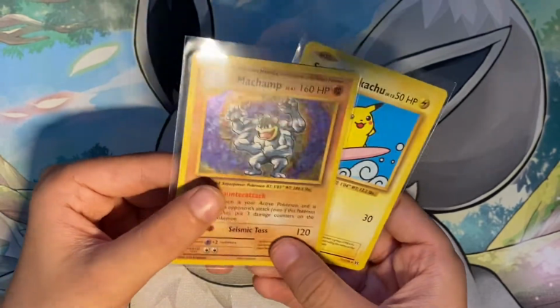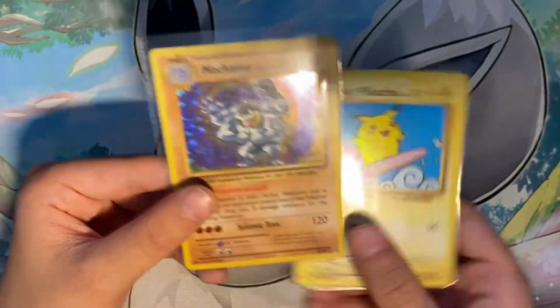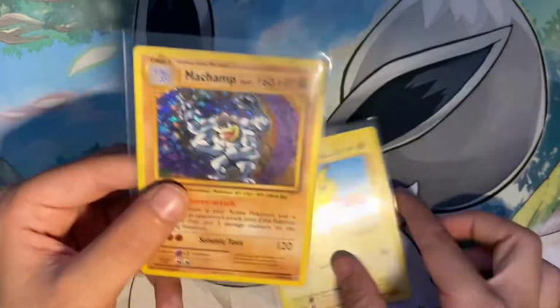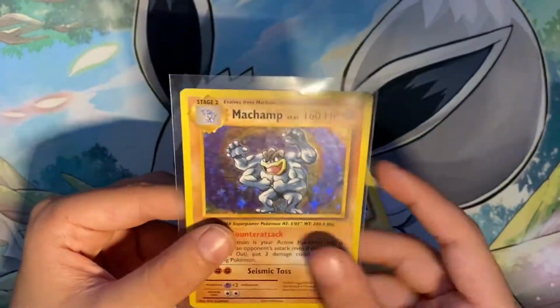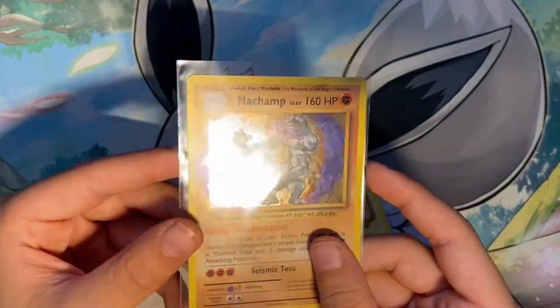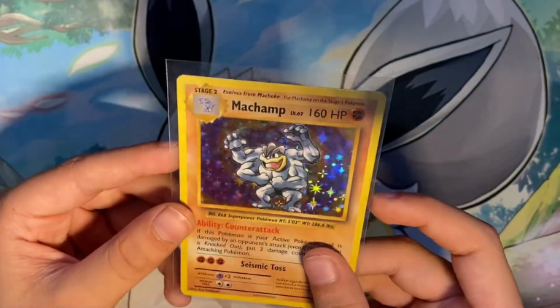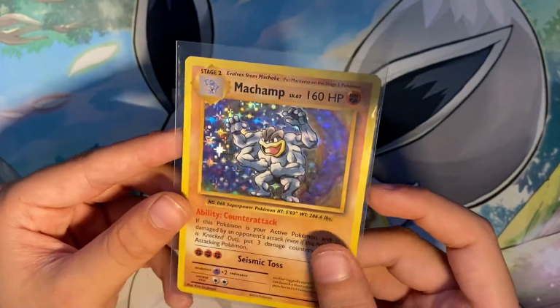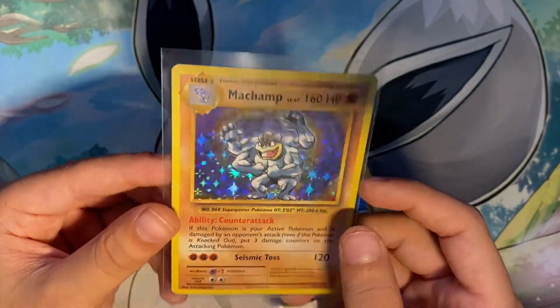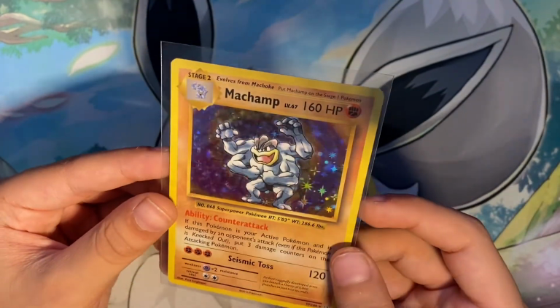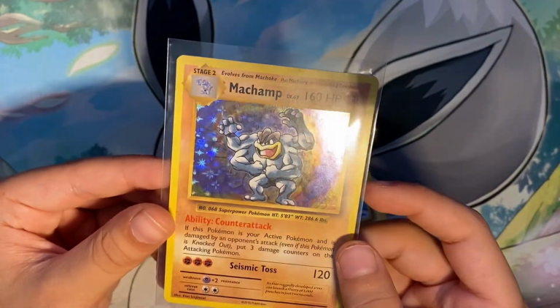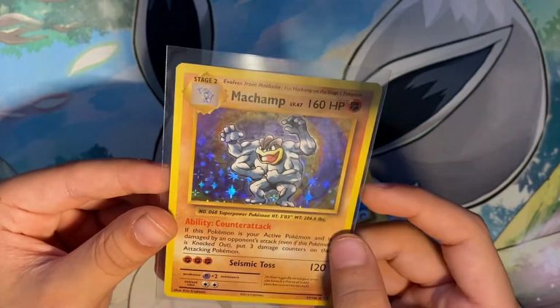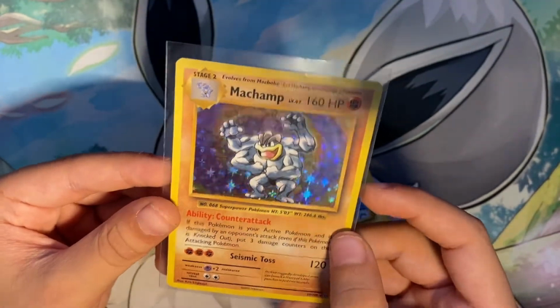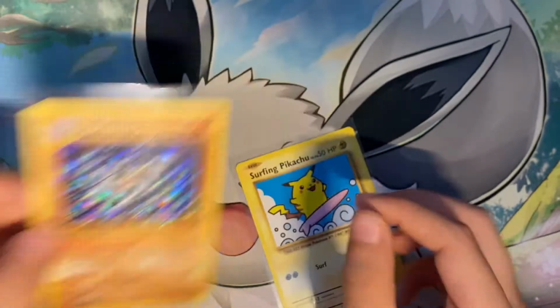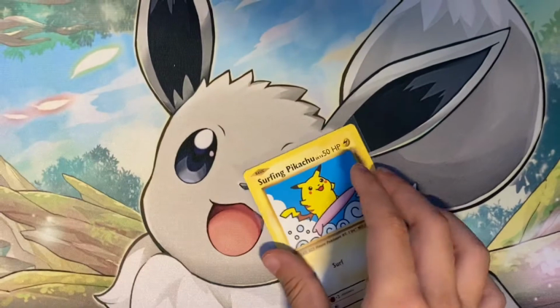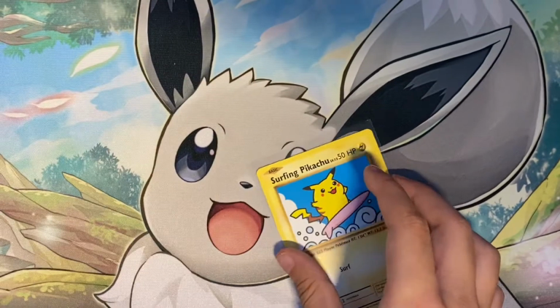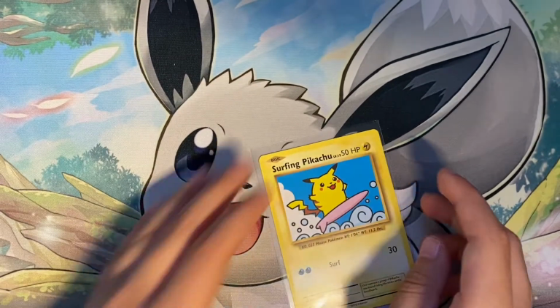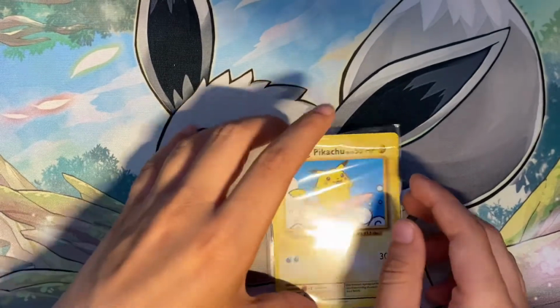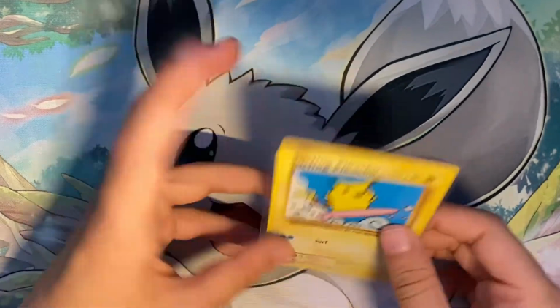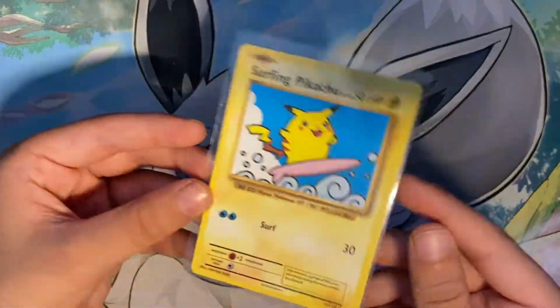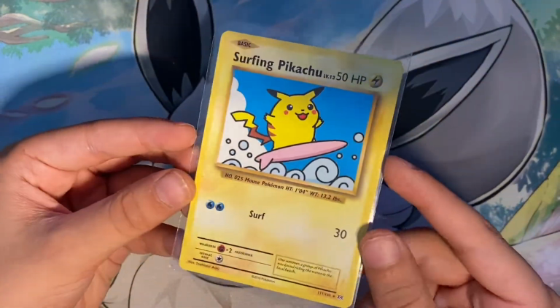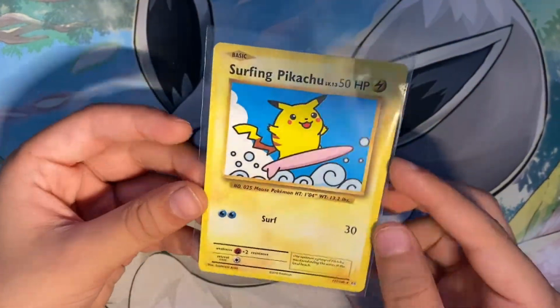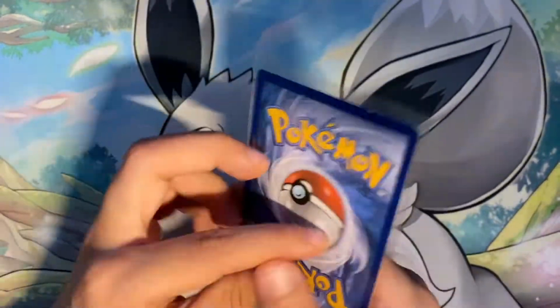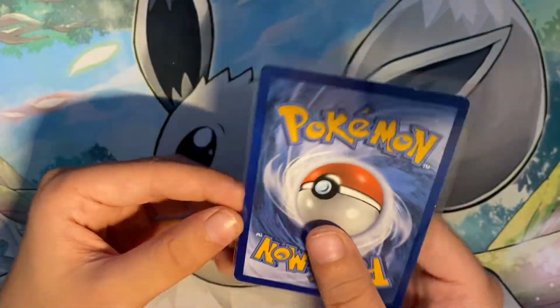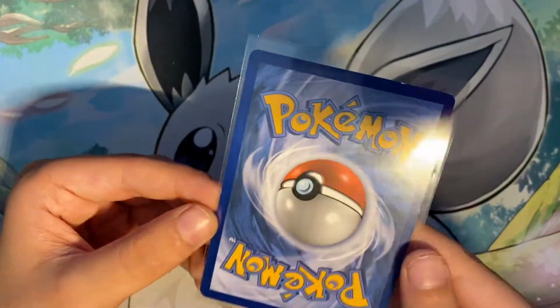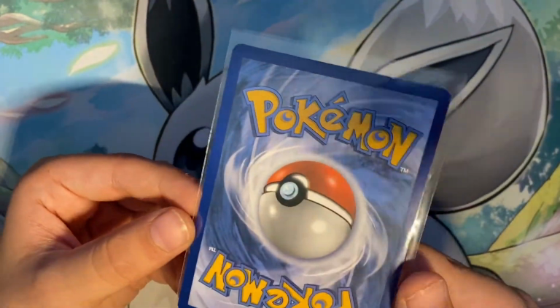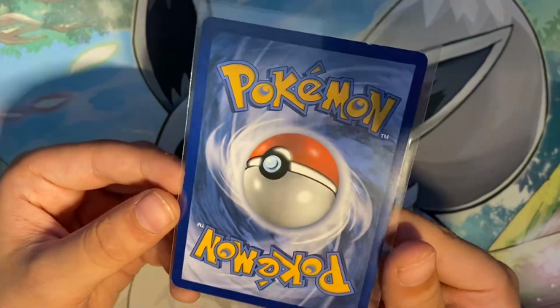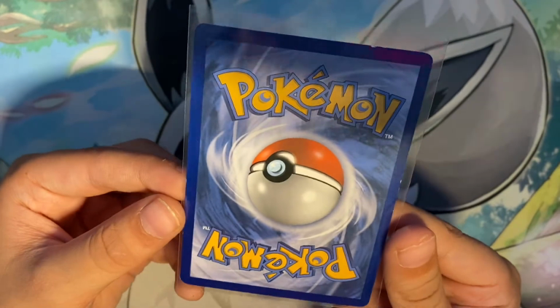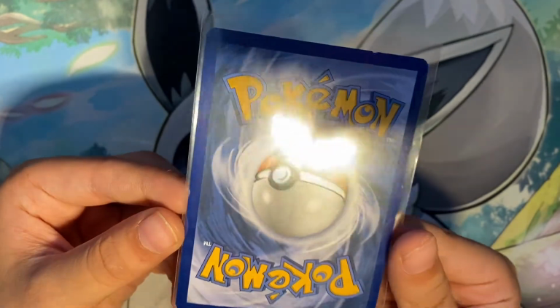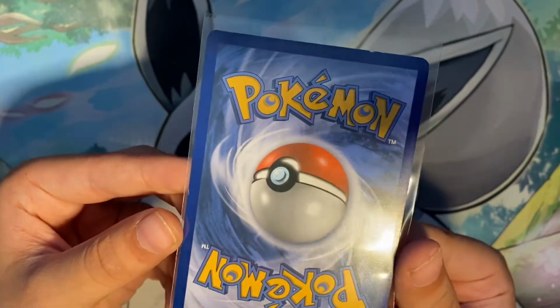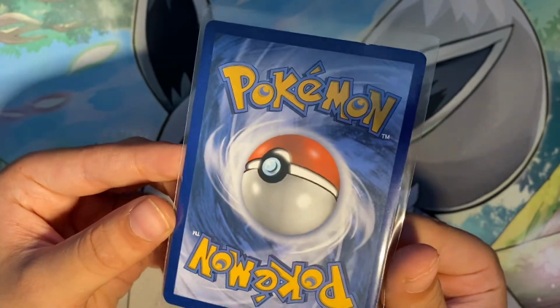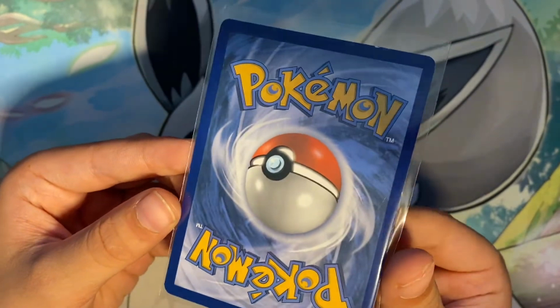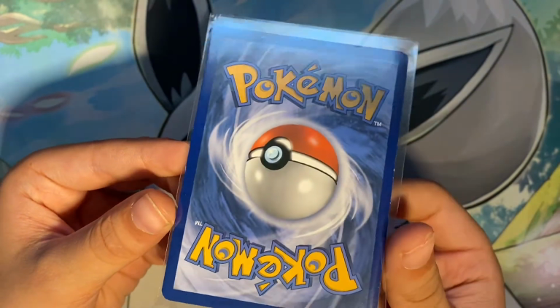I got this Machamp, which is not from when I was in 1st grade — I got it because I thought it looked cool. And this is Surfing Pikachu. So that's not in the best condition.